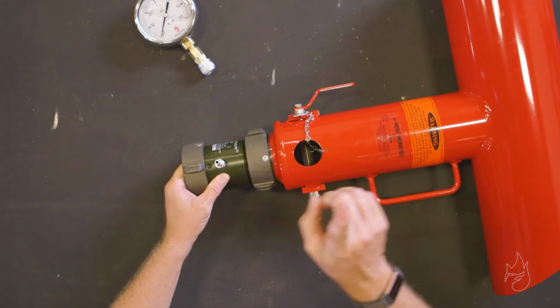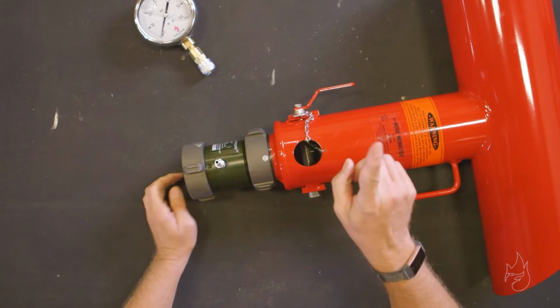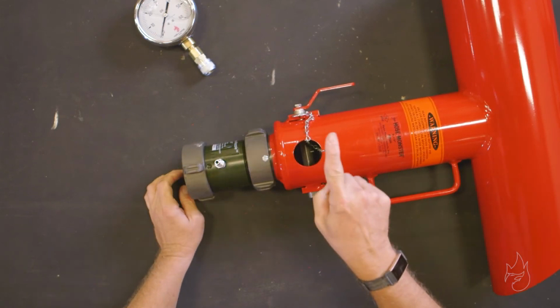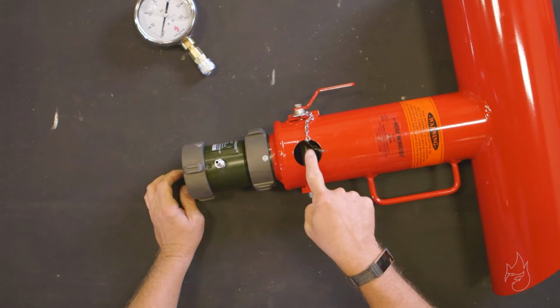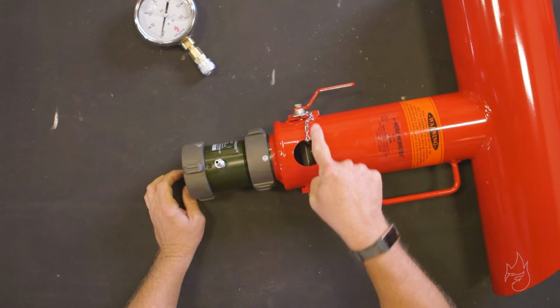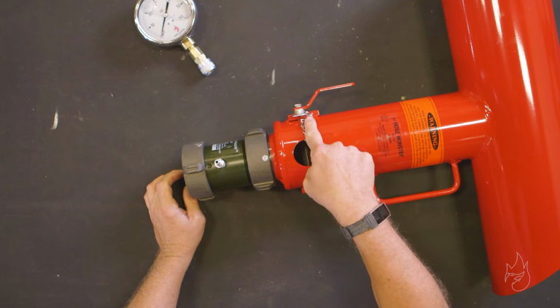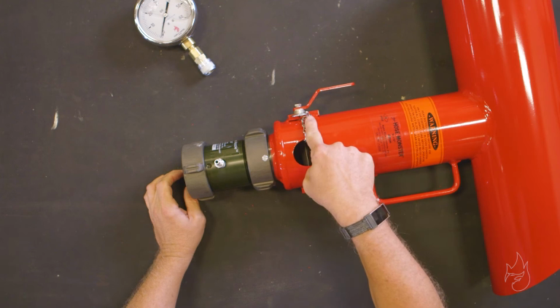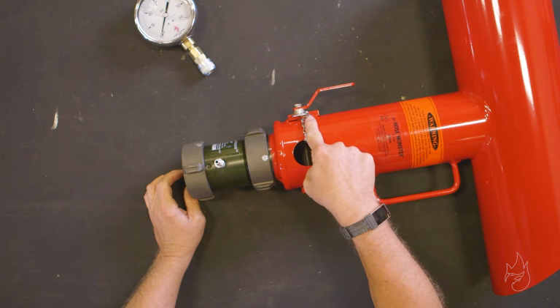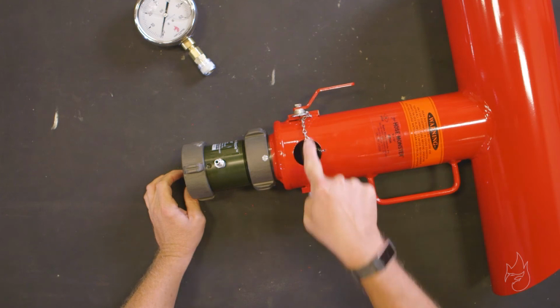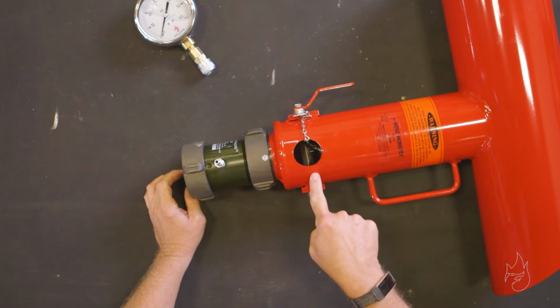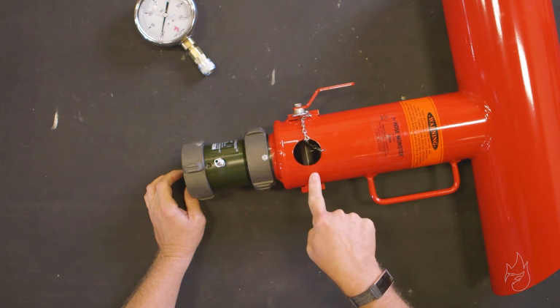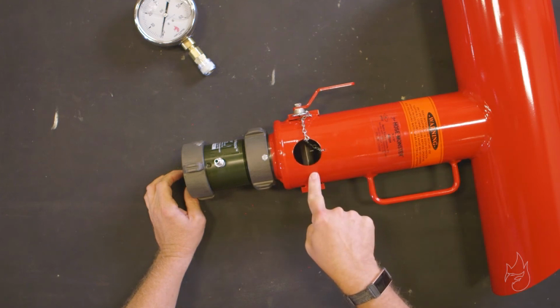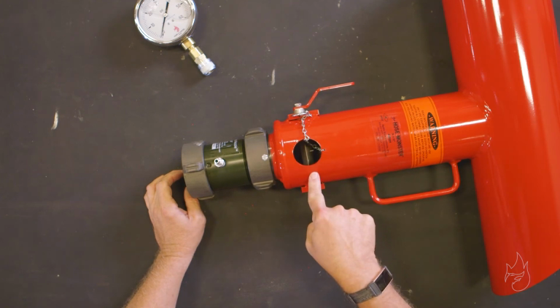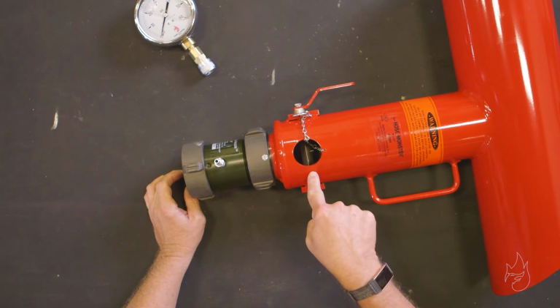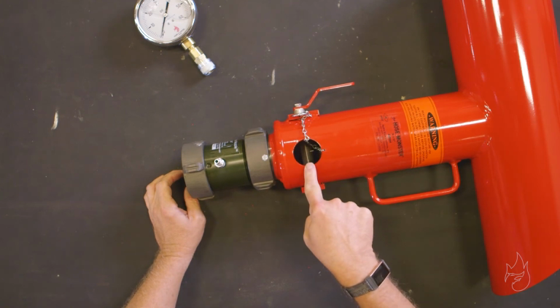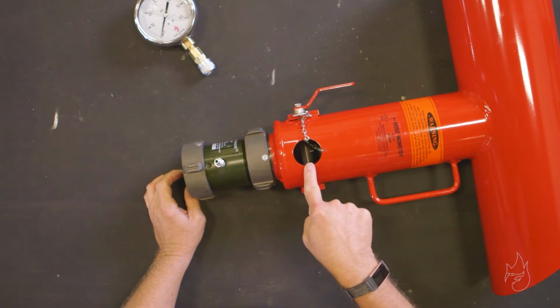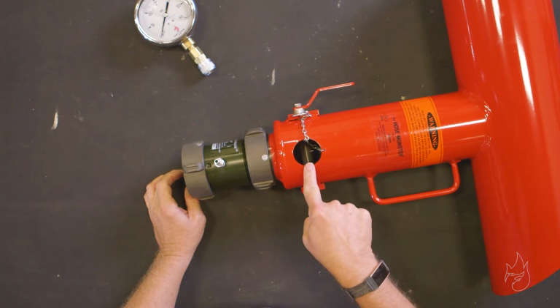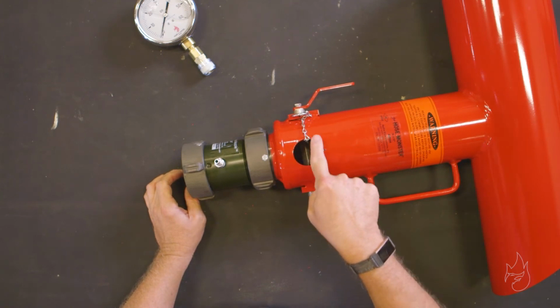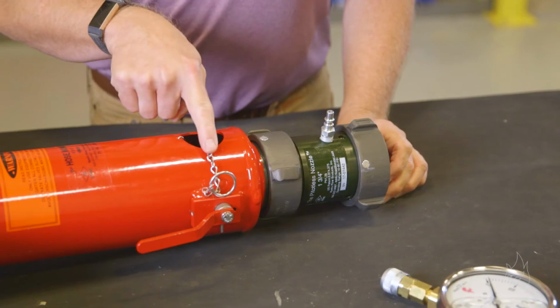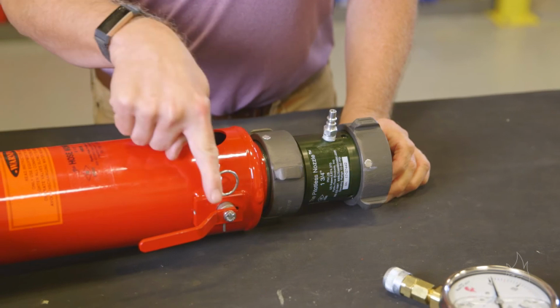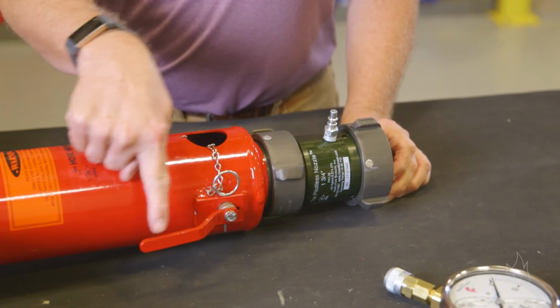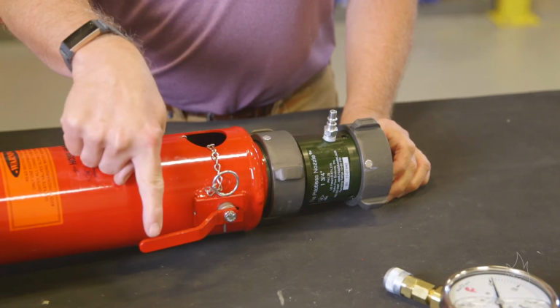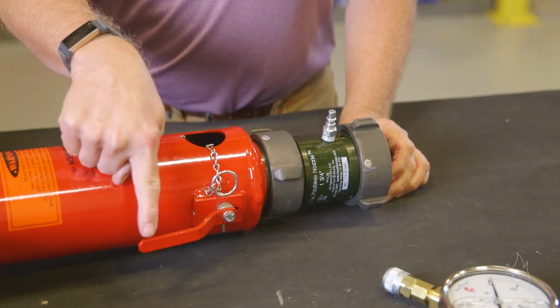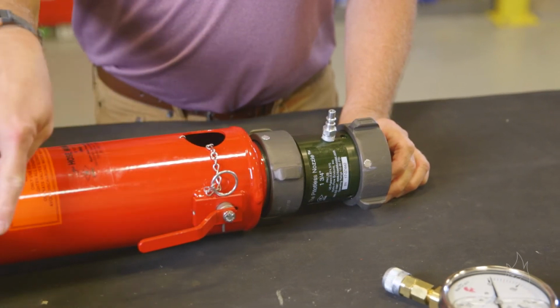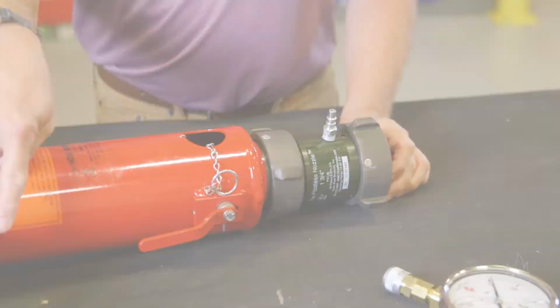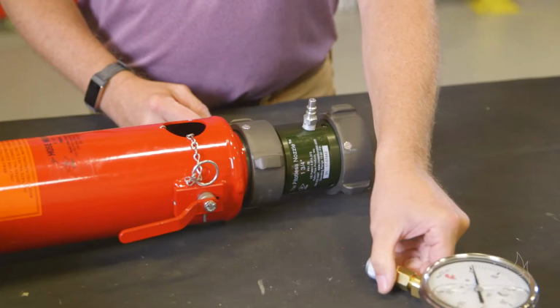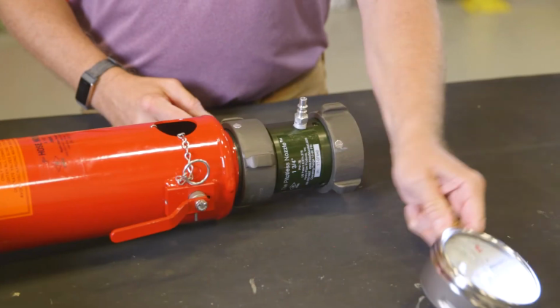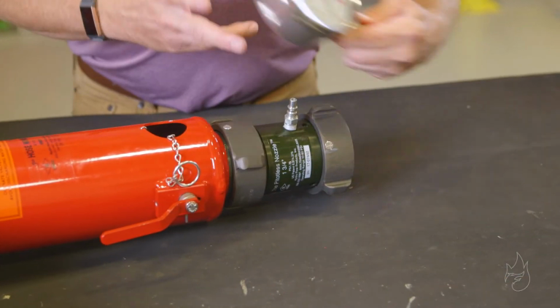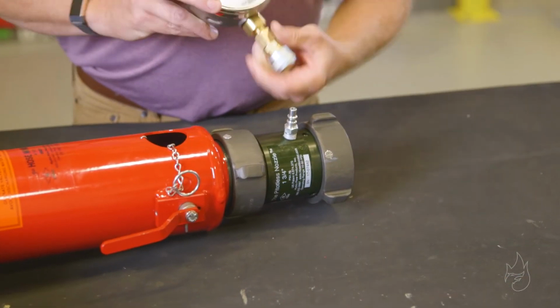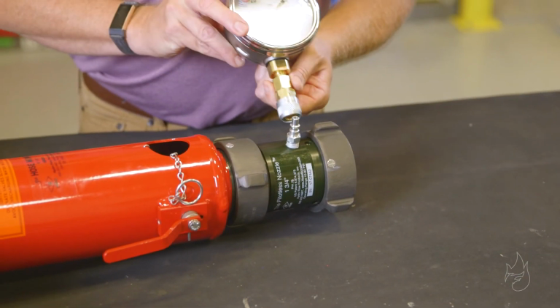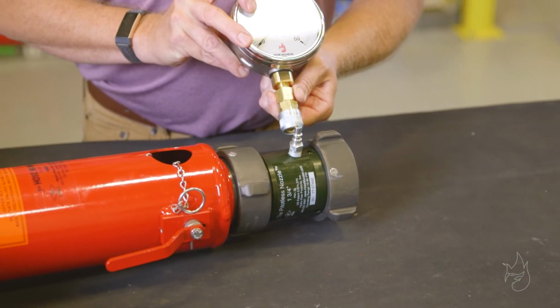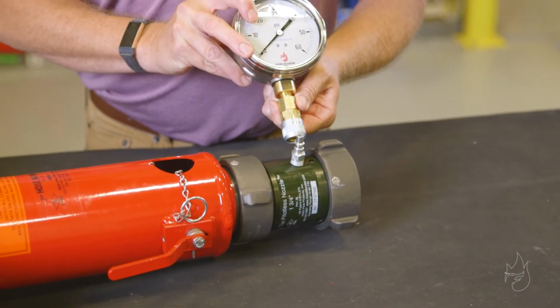Please note you want to leave the pitot in the hose monster in order to get proper readings with the handle in this position. The flow rate gauge is then attached to the pitoless nozzle.